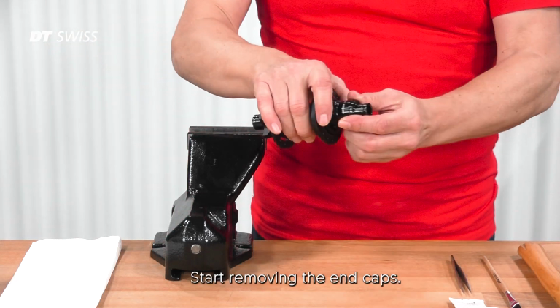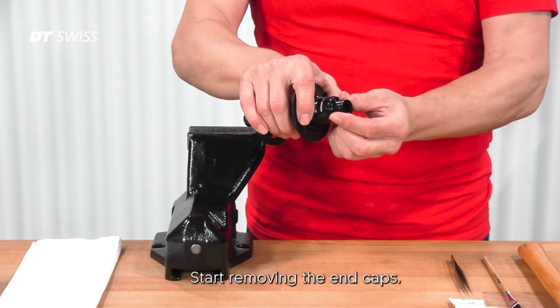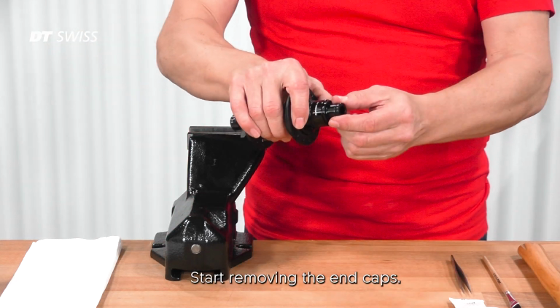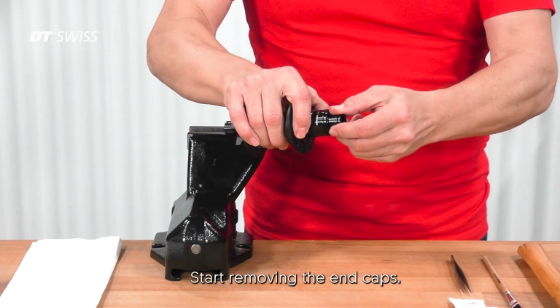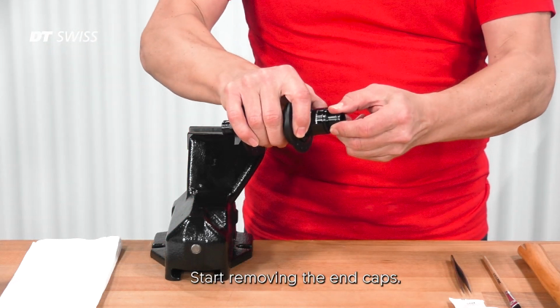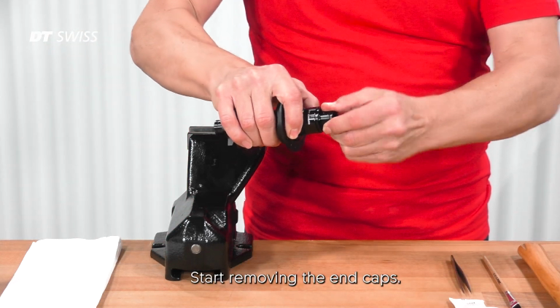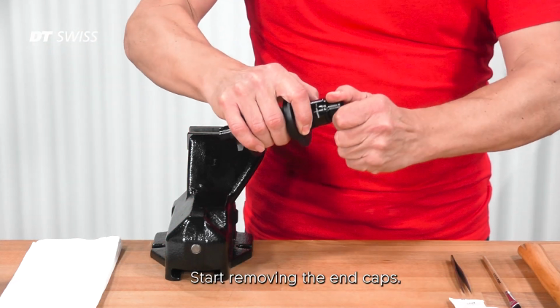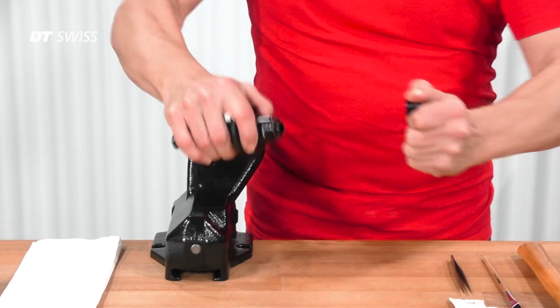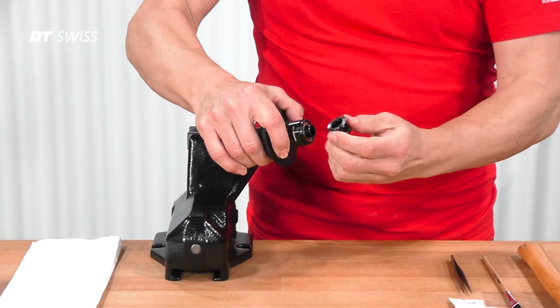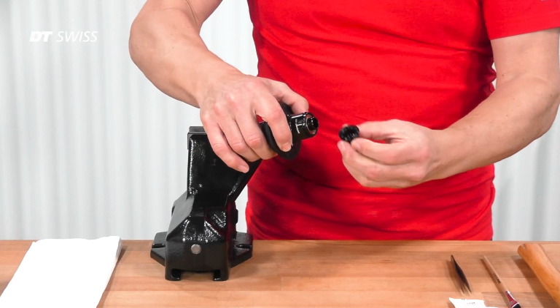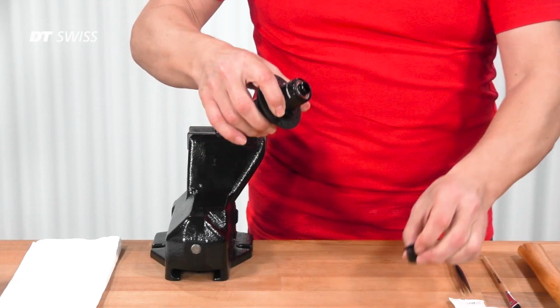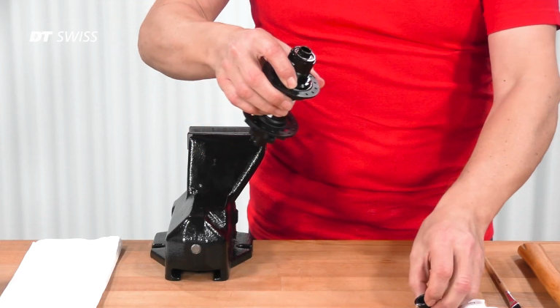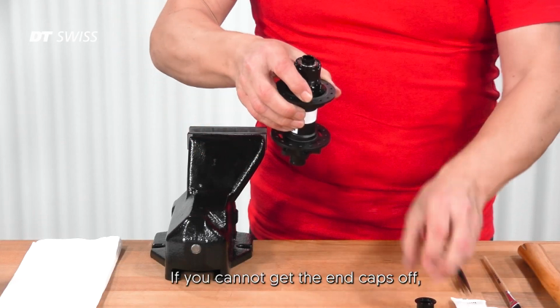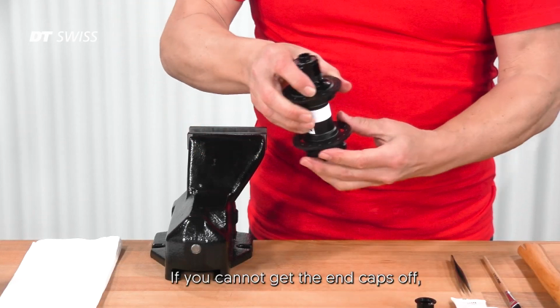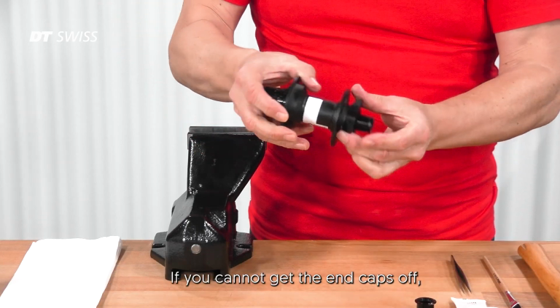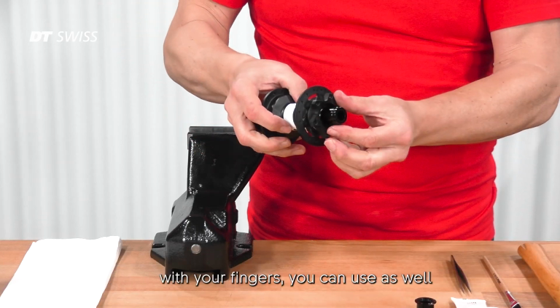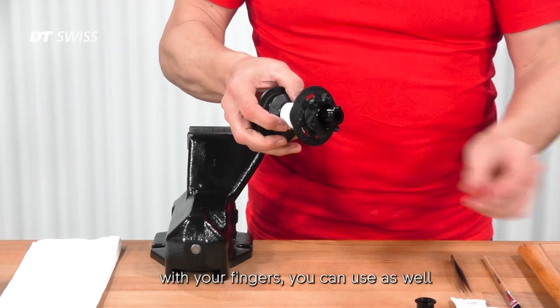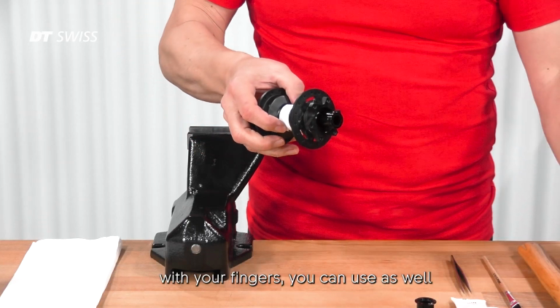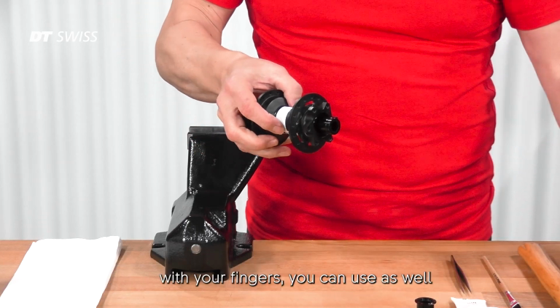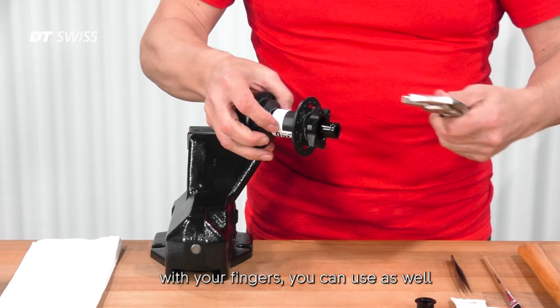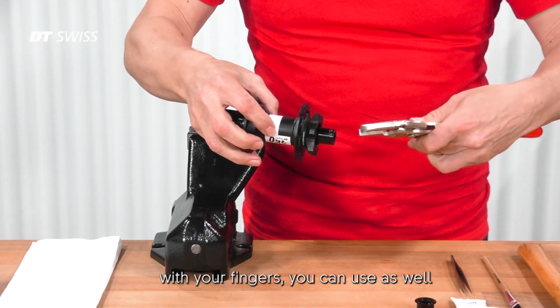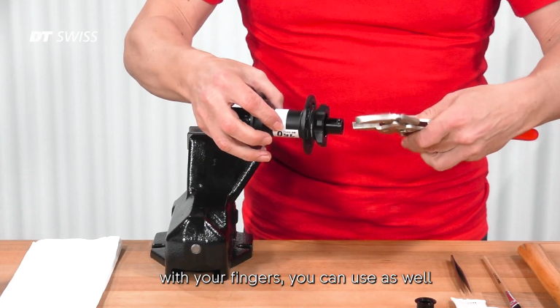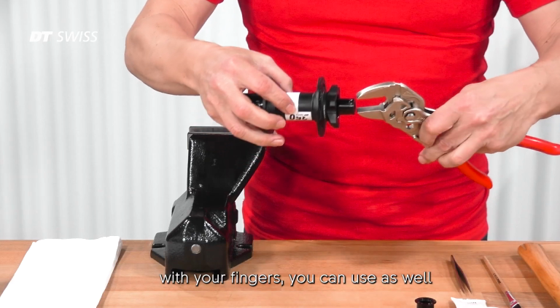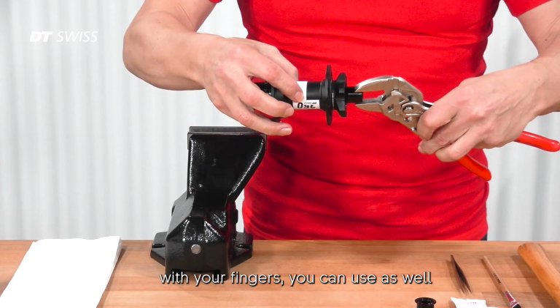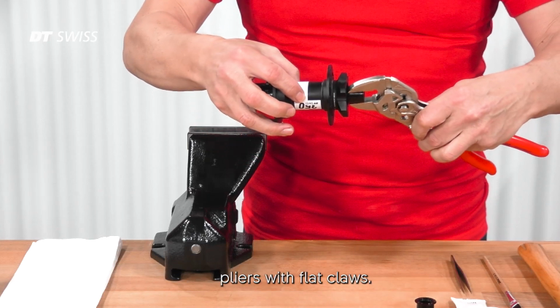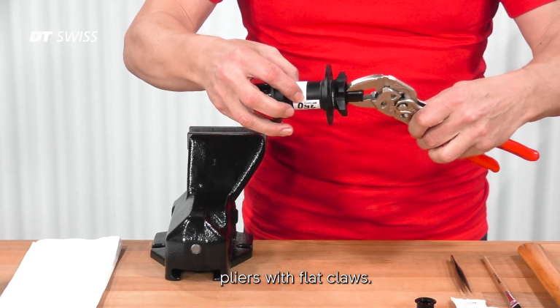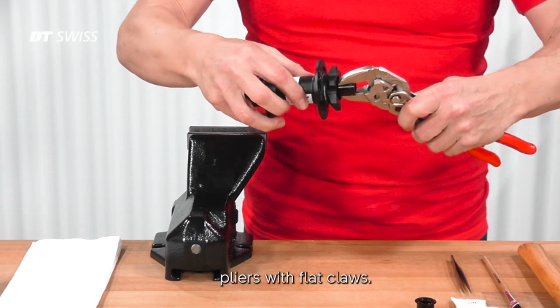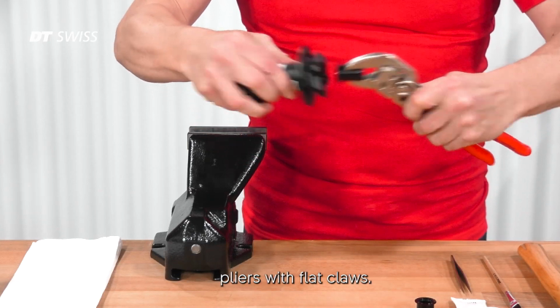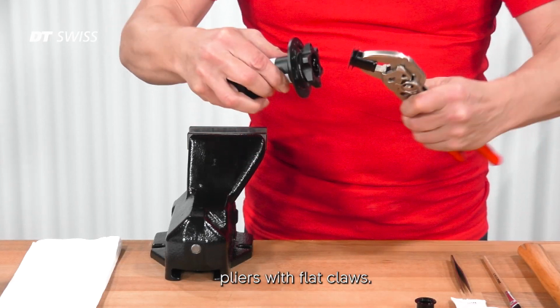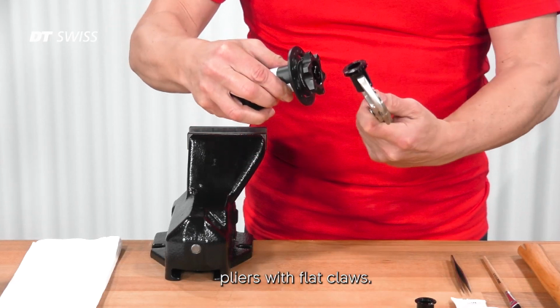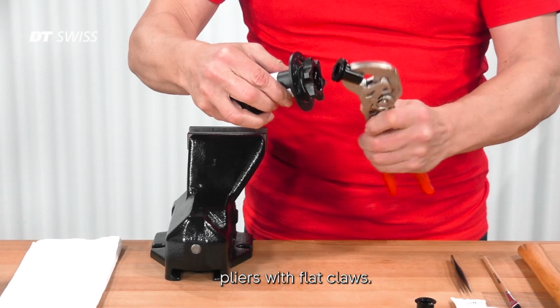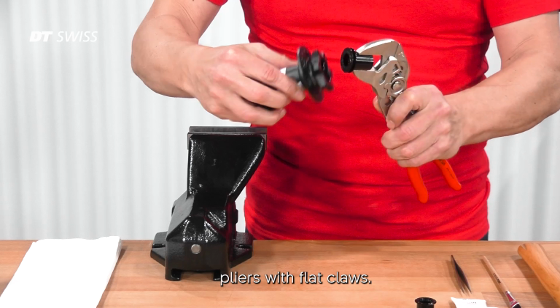Start removing the end caps. If you cannot get the end caps off with your fingers, you can use pliers with flat claws.